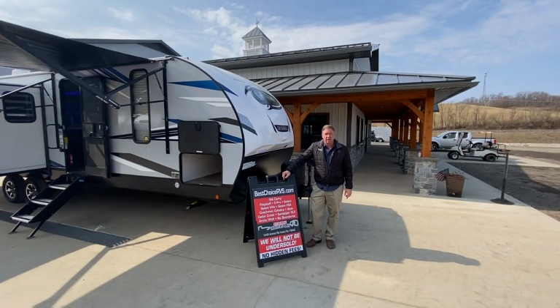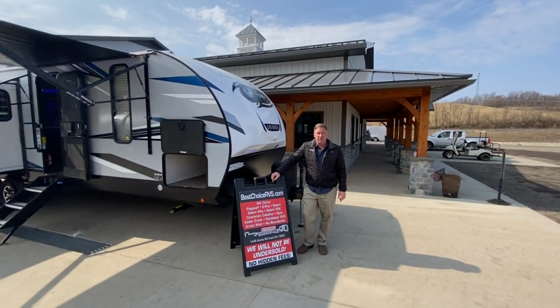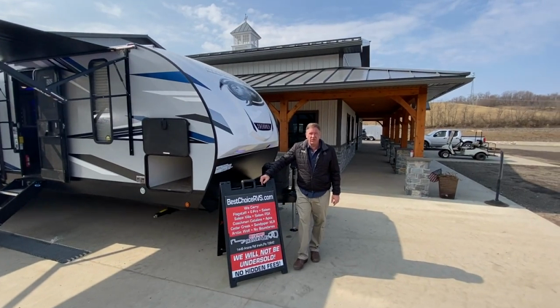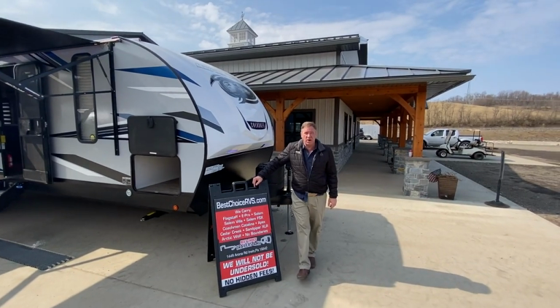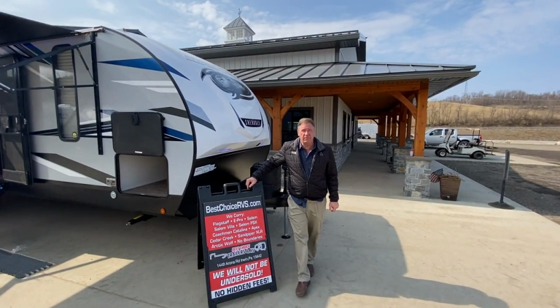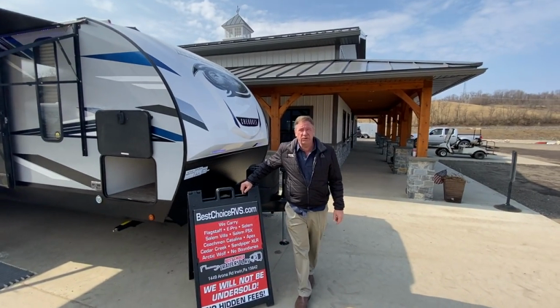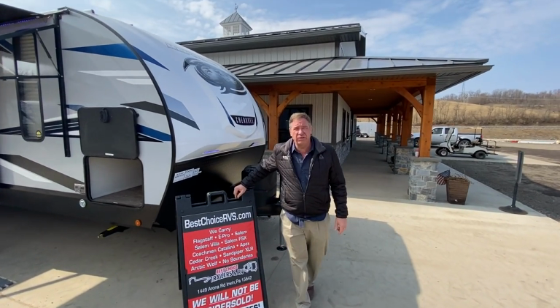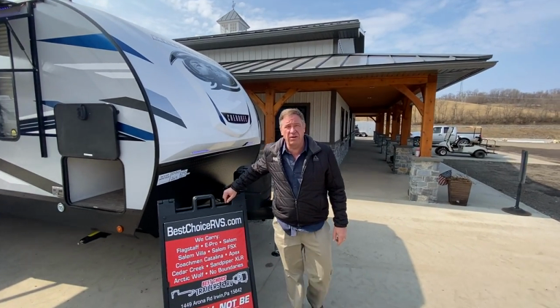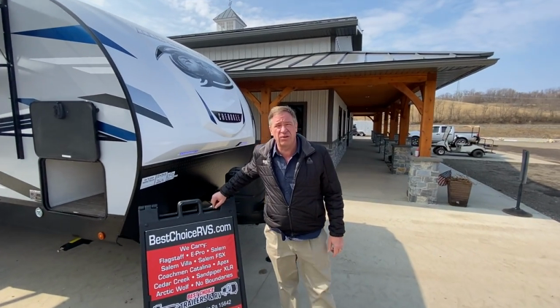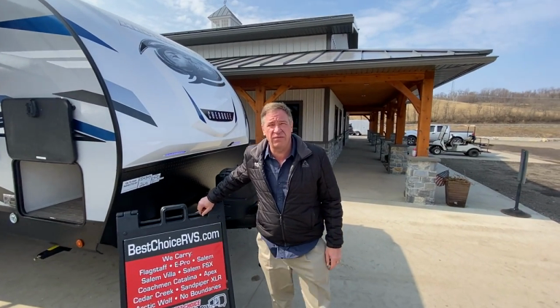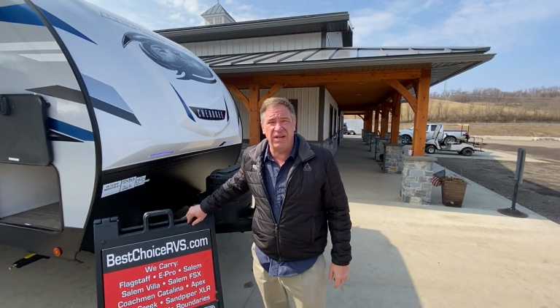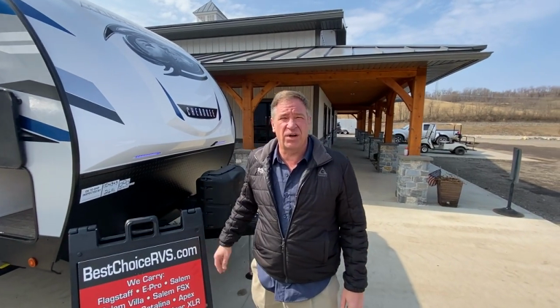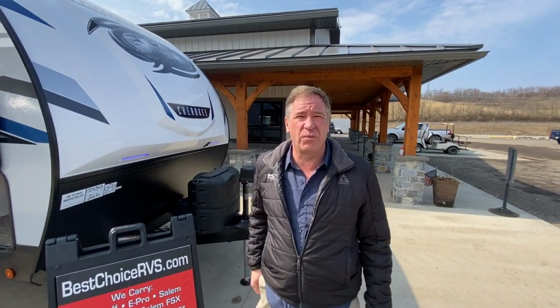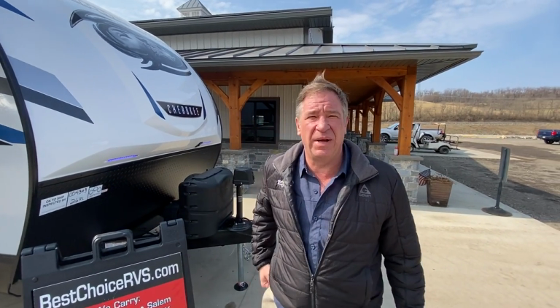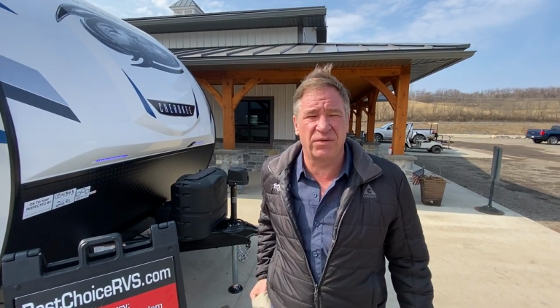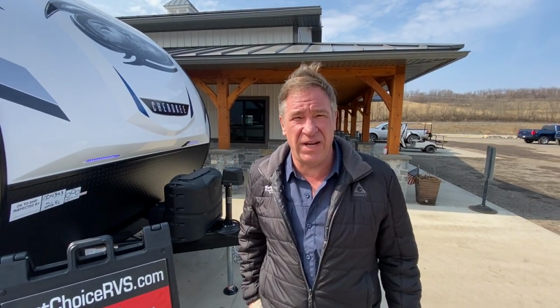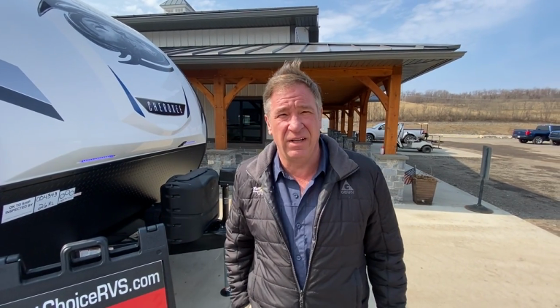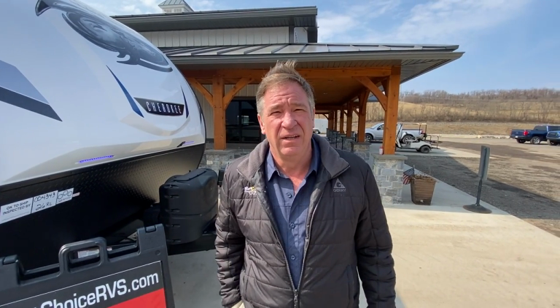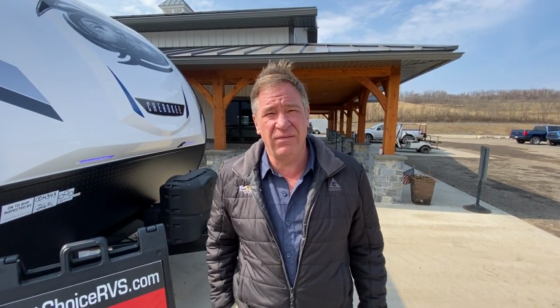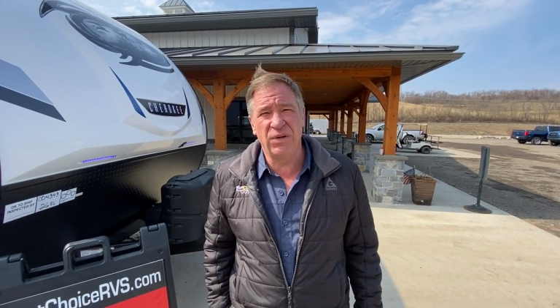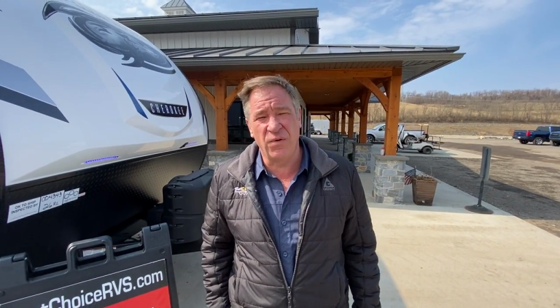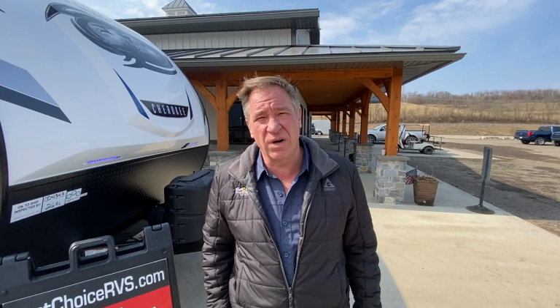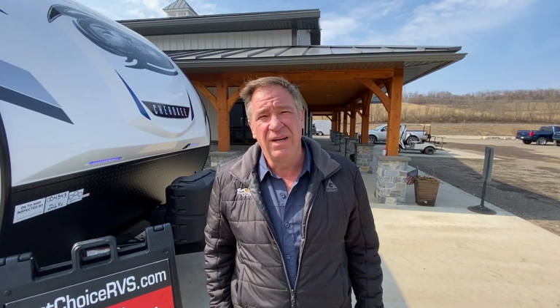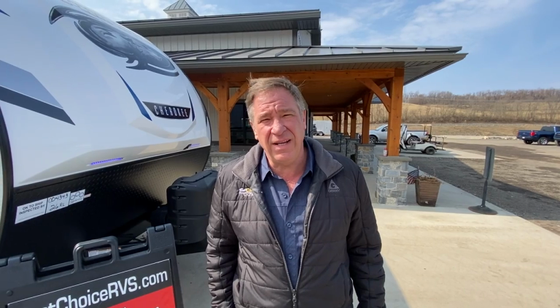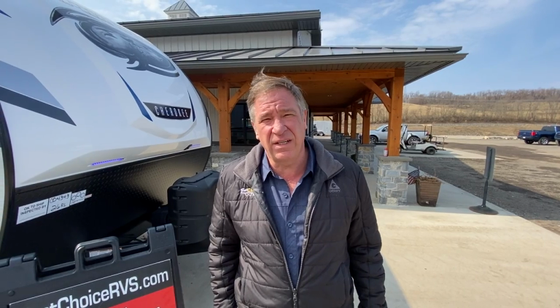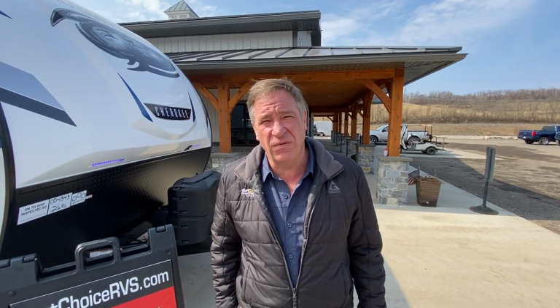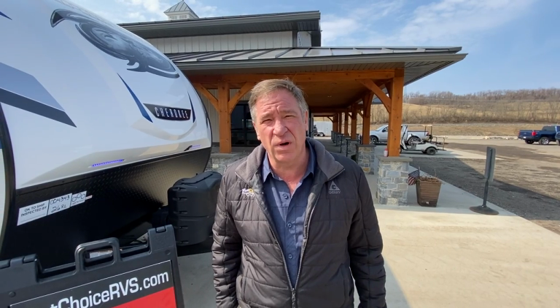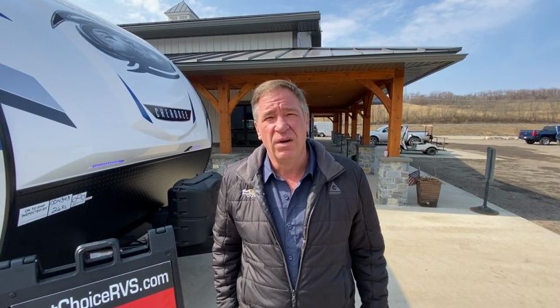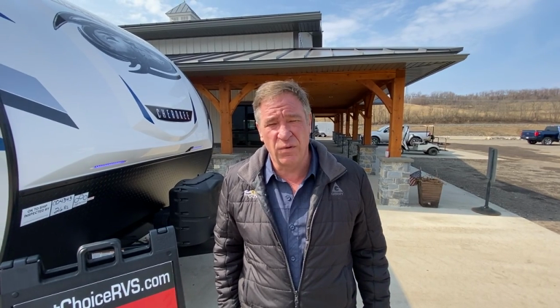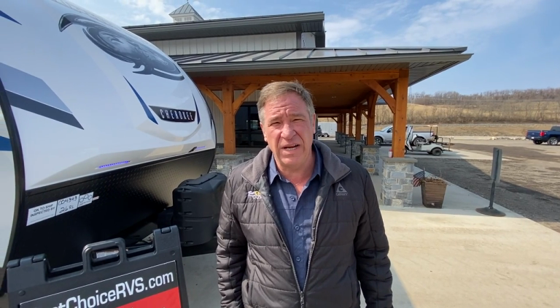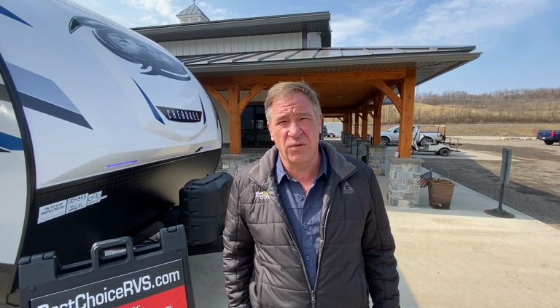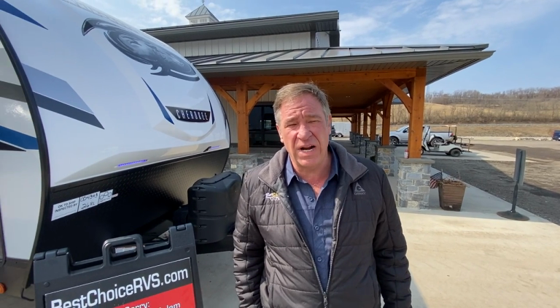Hello folks, welcome to Best Choice Trailers and RVs, Irwin, Pennsylvania, 724-864-1449.